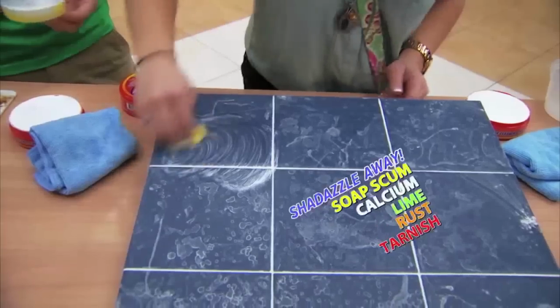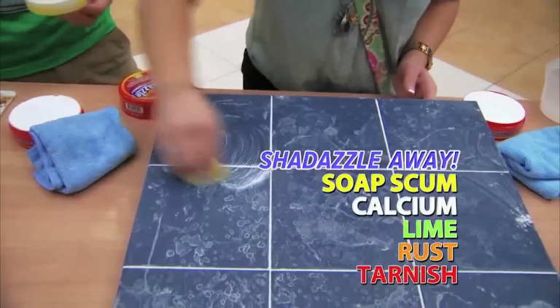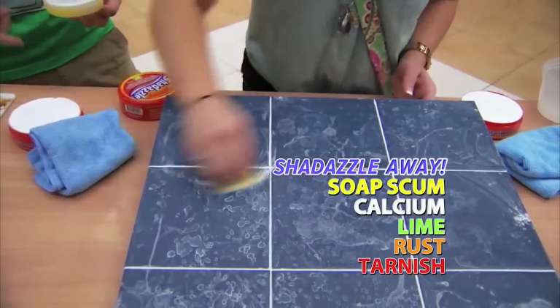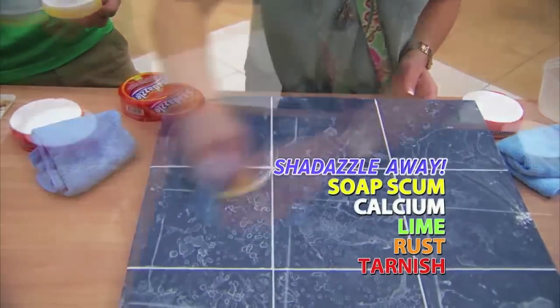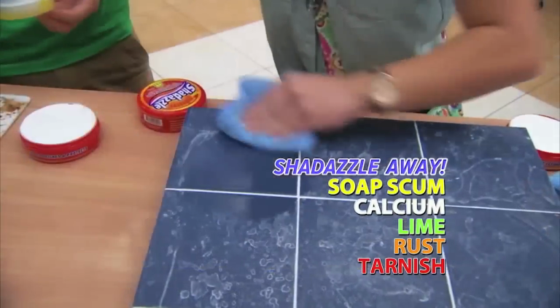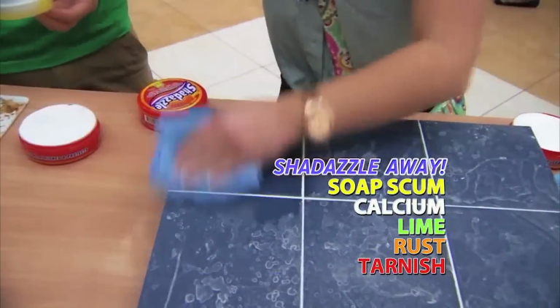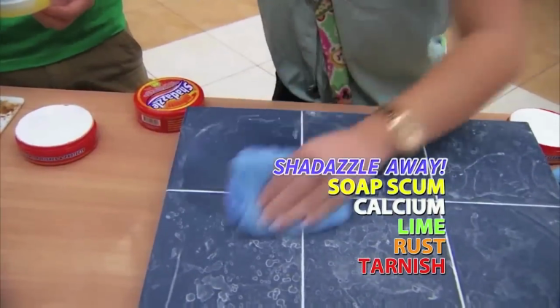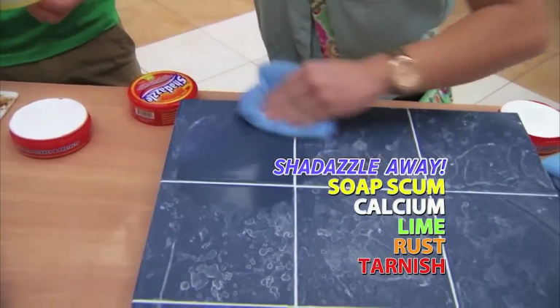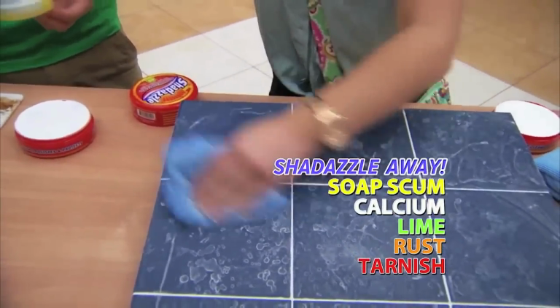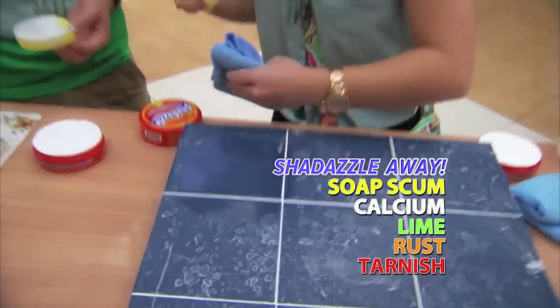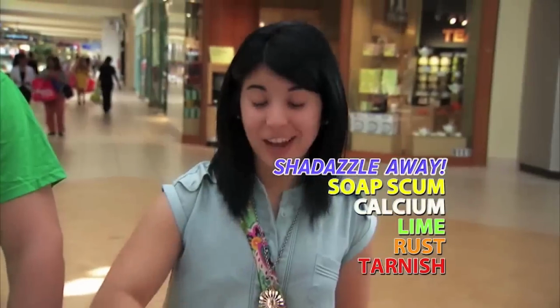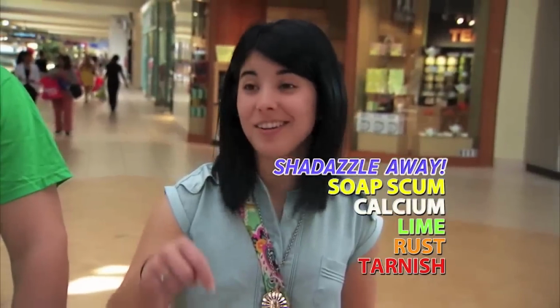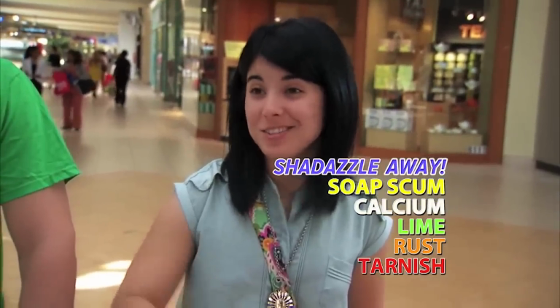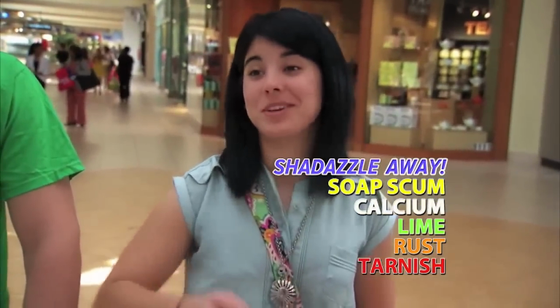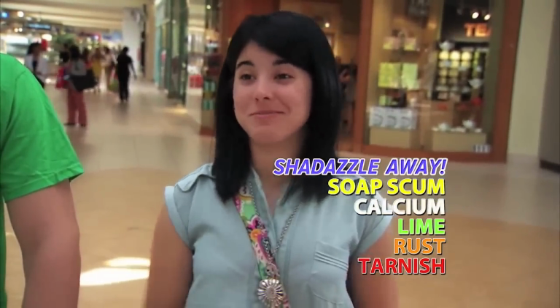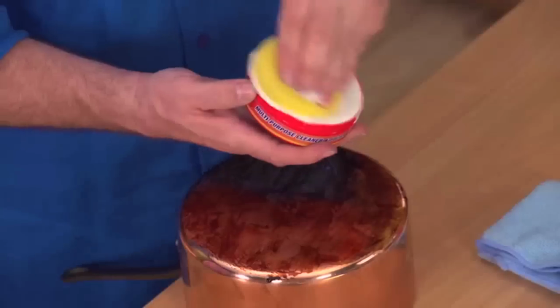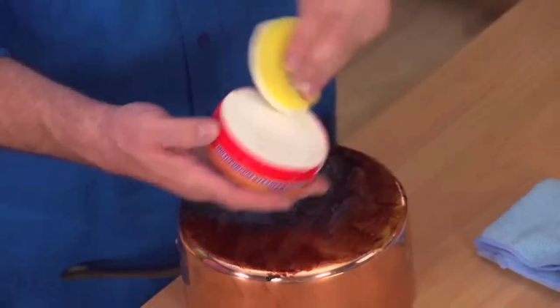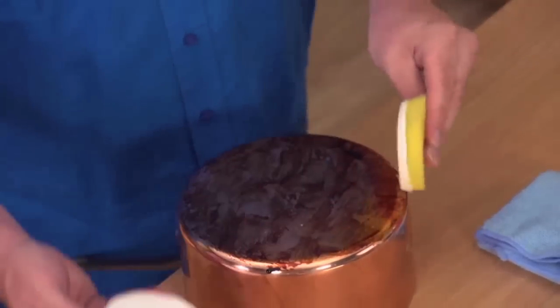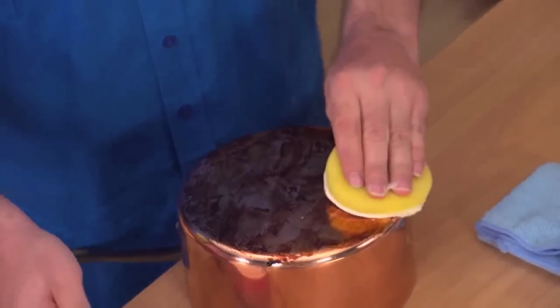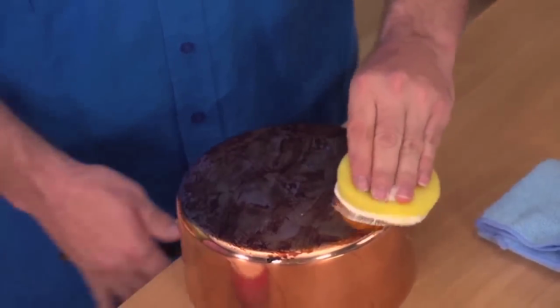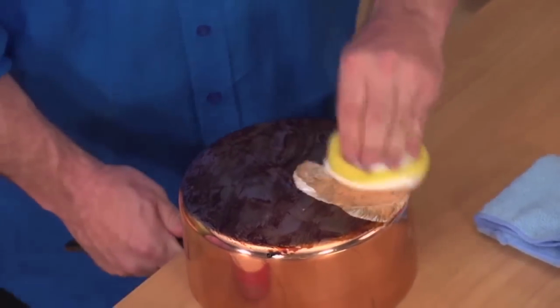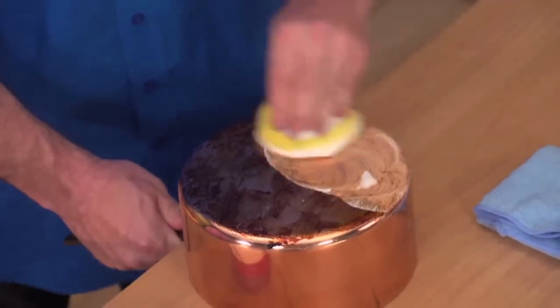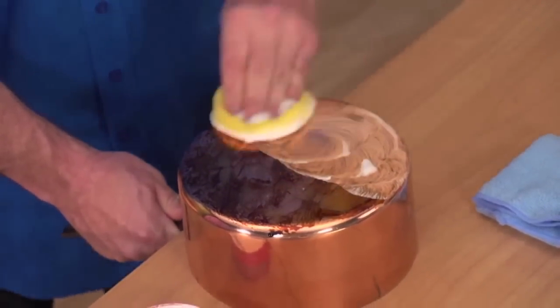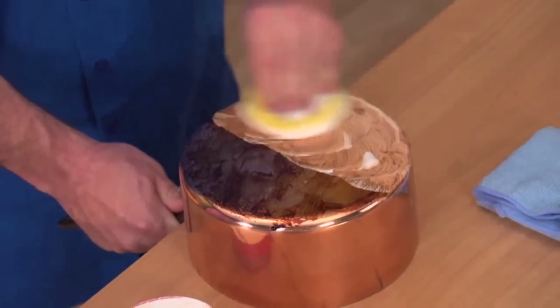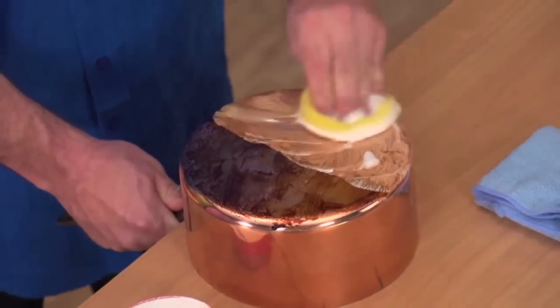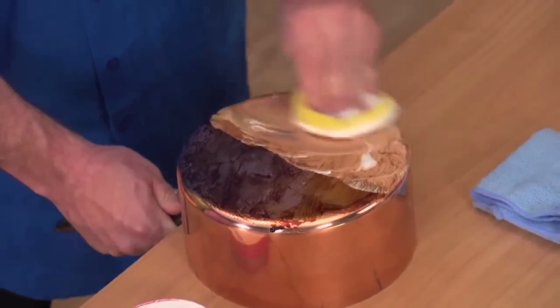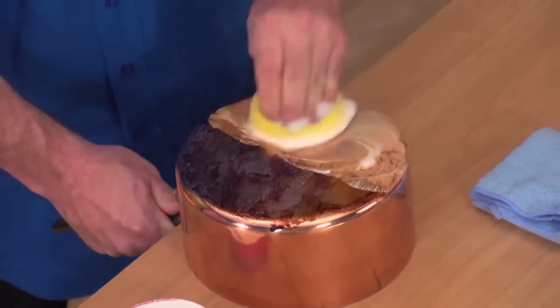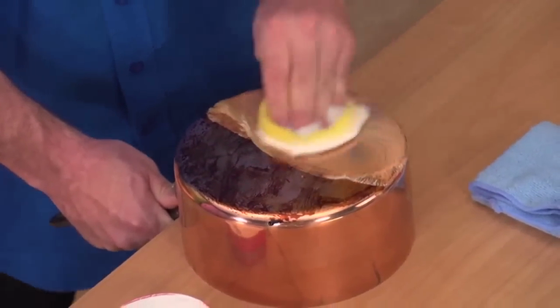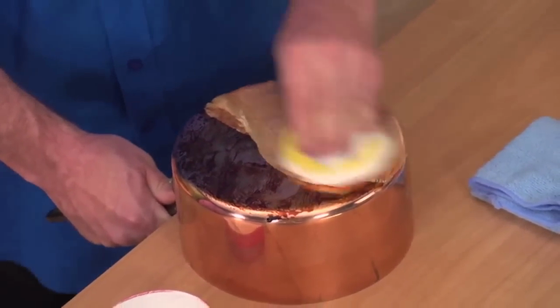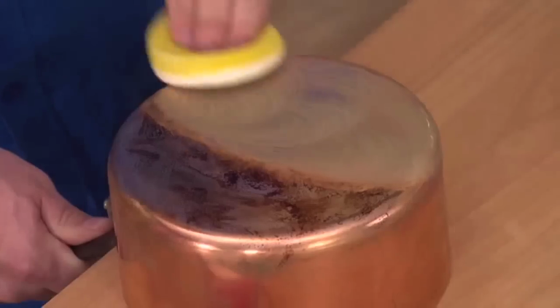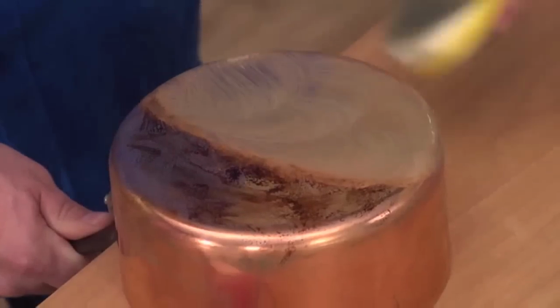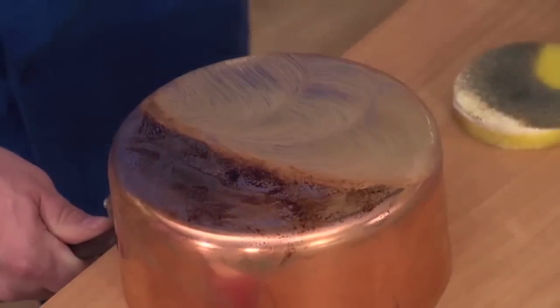Wow. I just Shedazzled this tile and soap scum. Shedazzle is also perfect for restoring silverware, jewelry, cookware, and more.